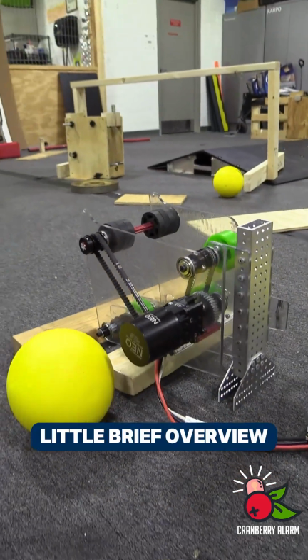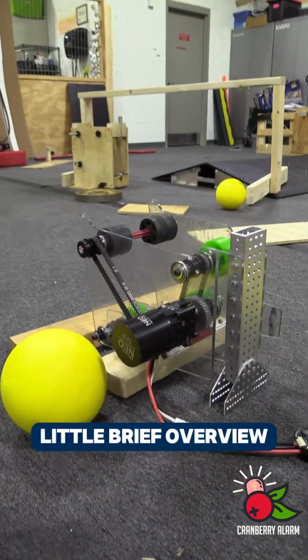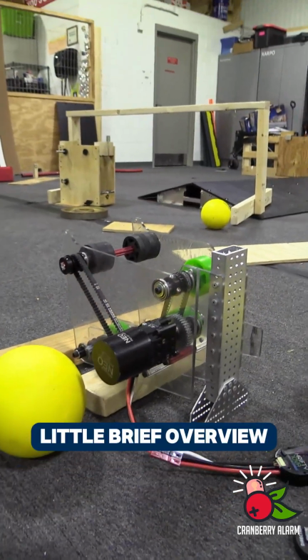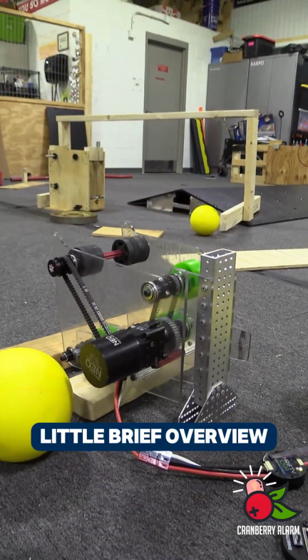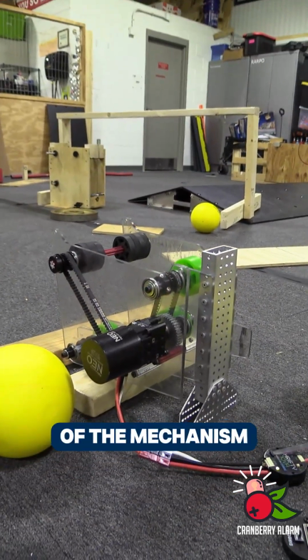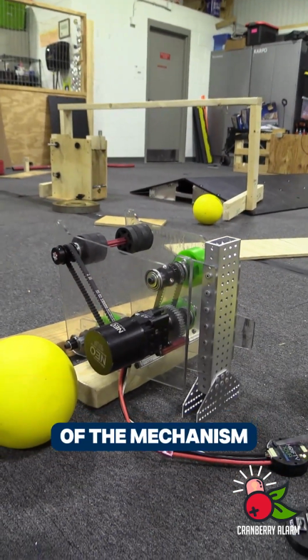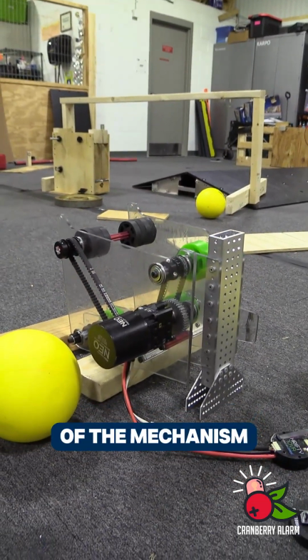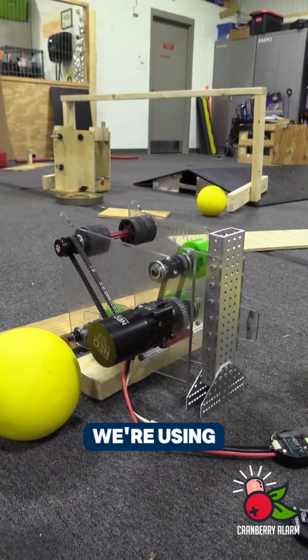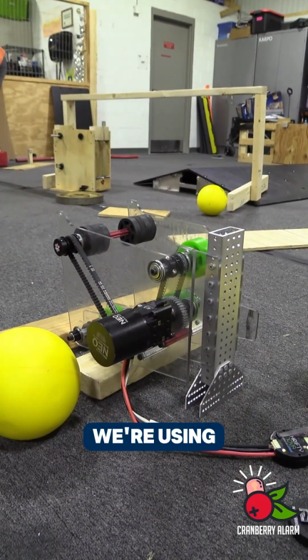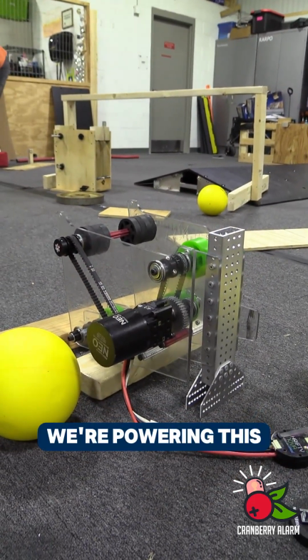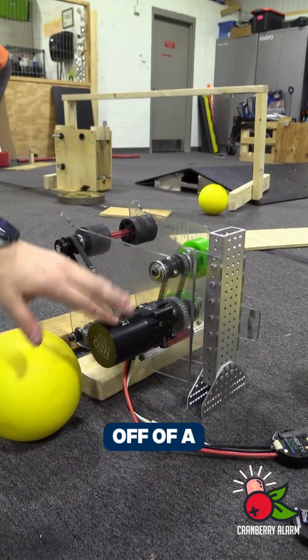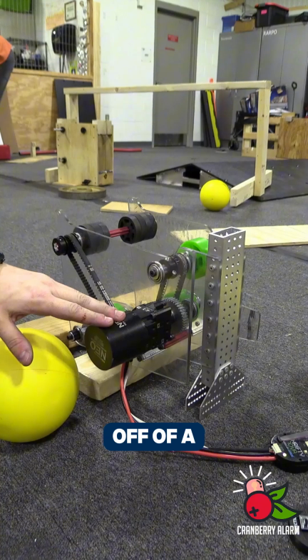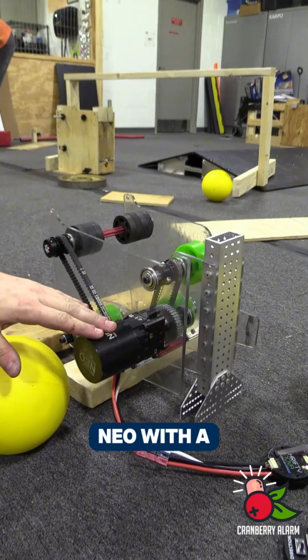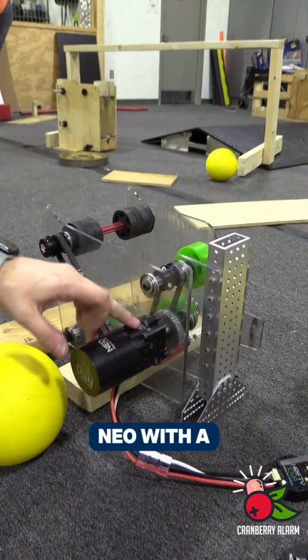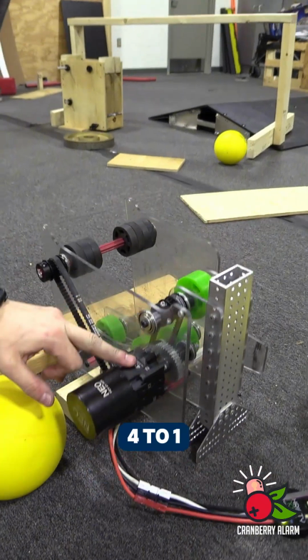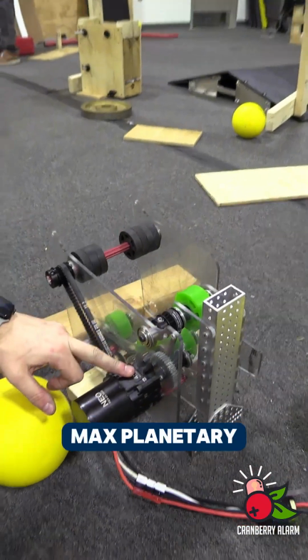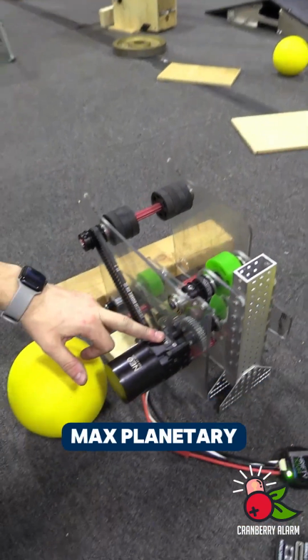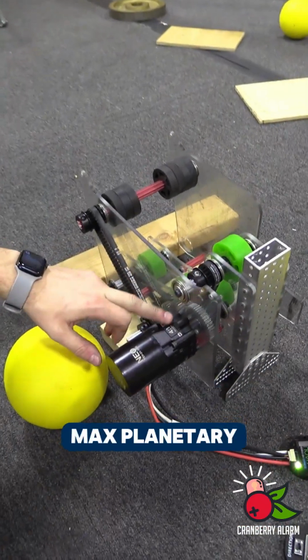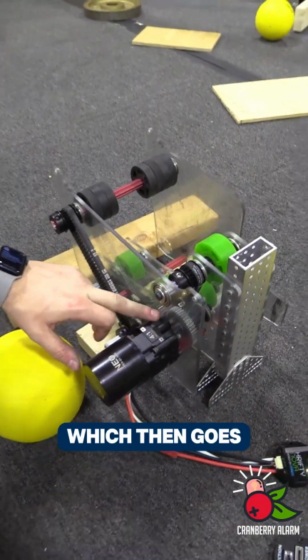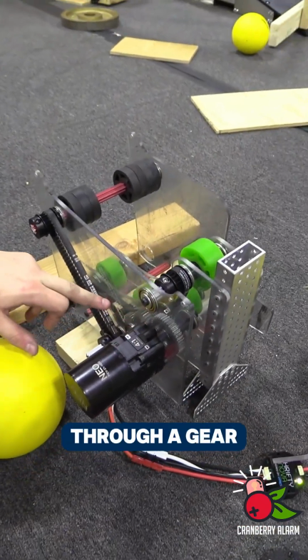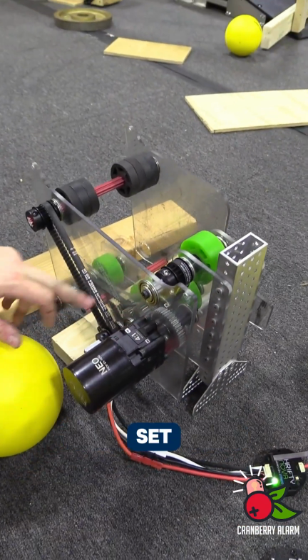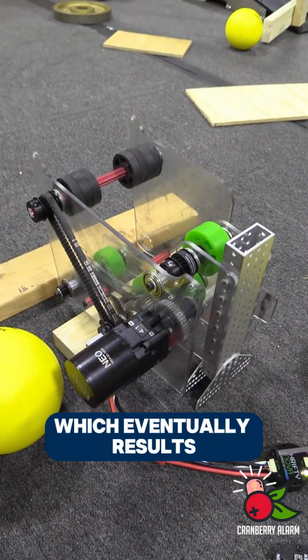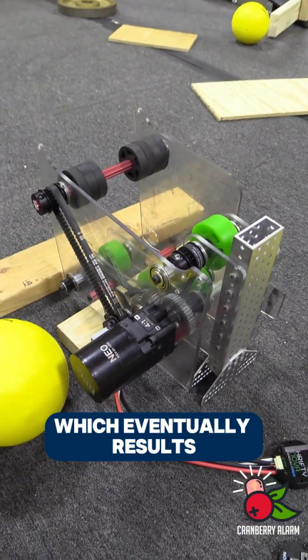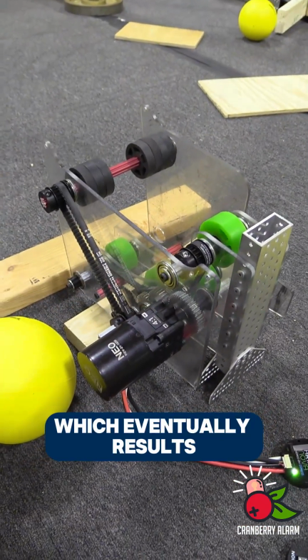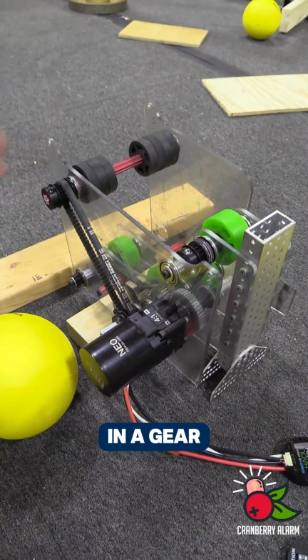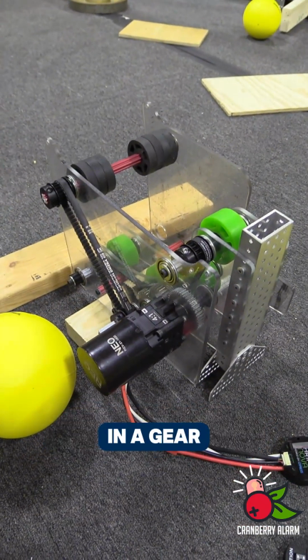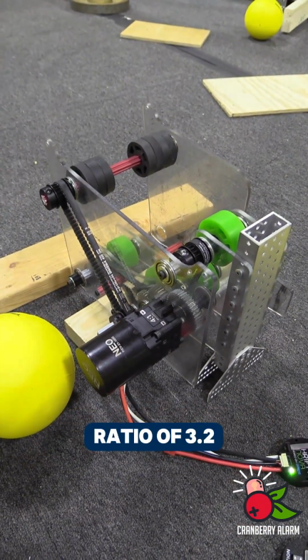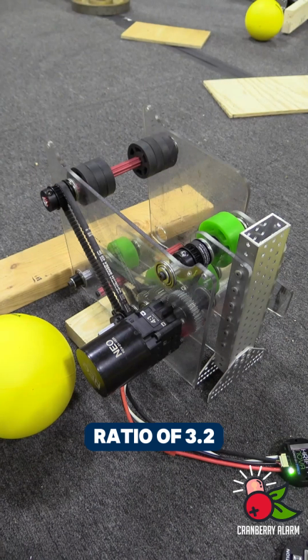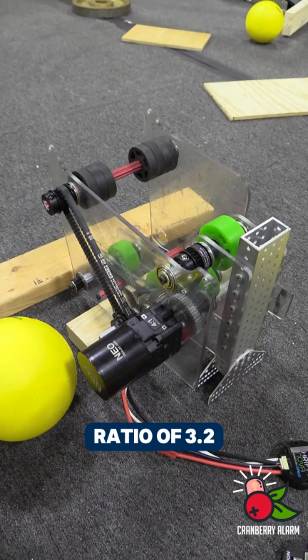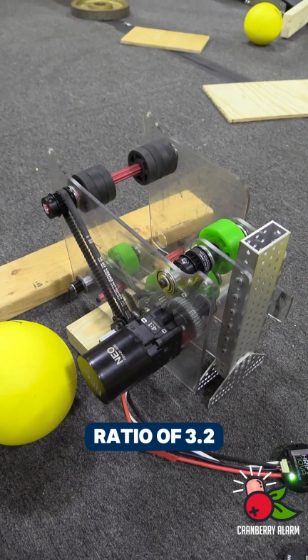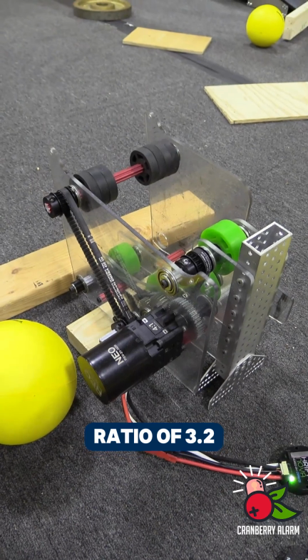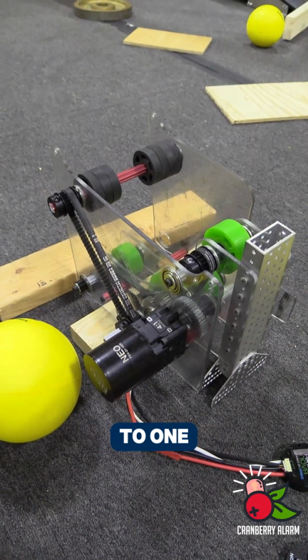A little brief overview of the mechanism. We're powering this off of a Neo with a 4 to 1 Max Planetary, which then goes through a gear set that results in an overall gear ratio of 3.2 to 1.